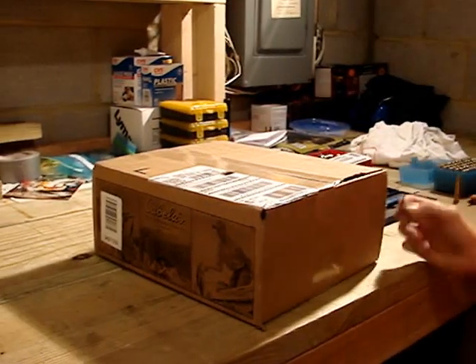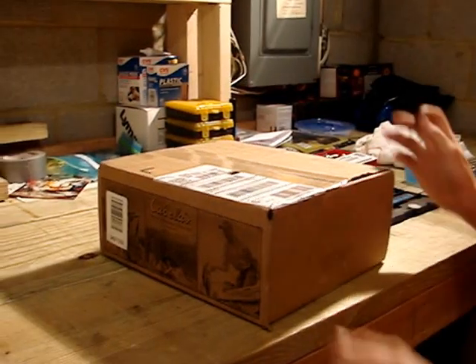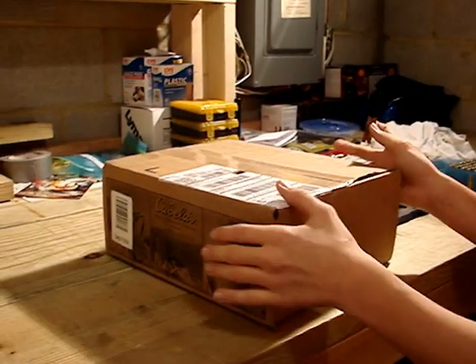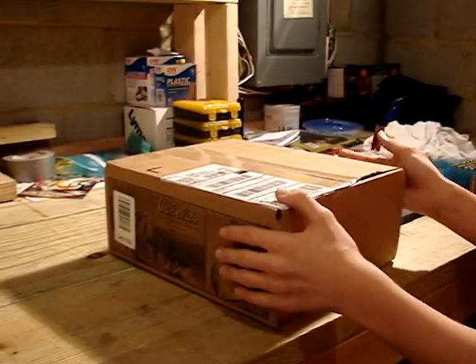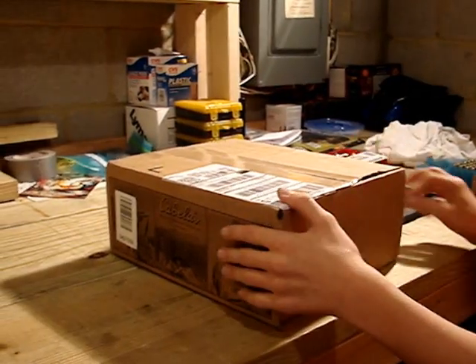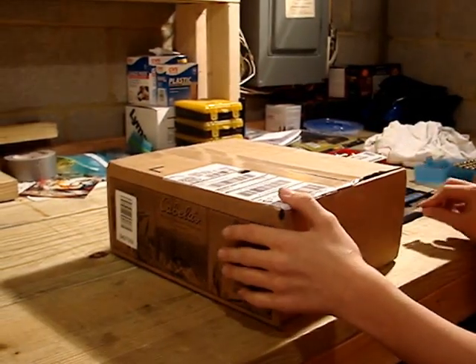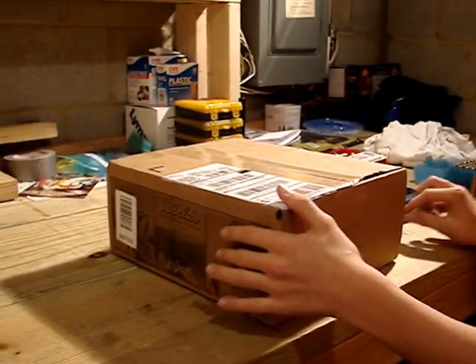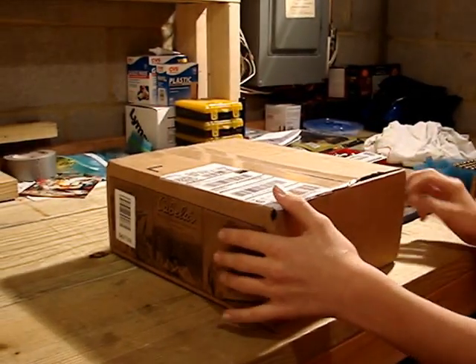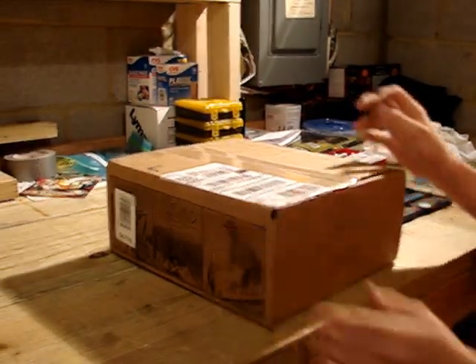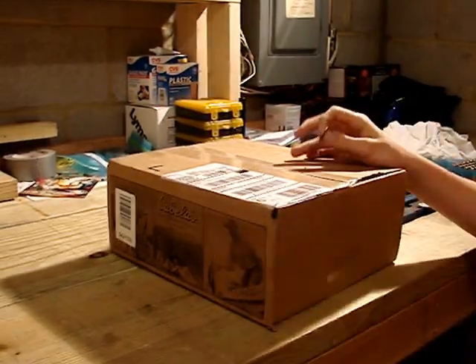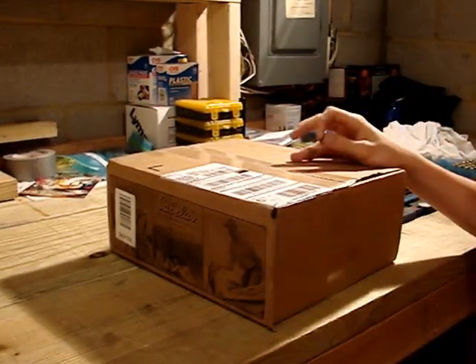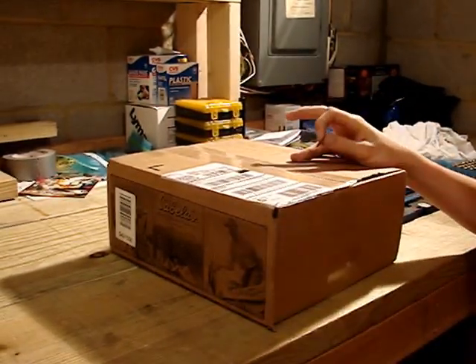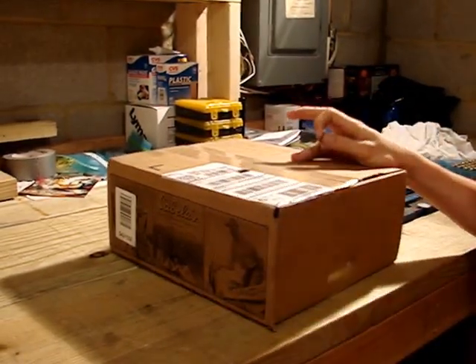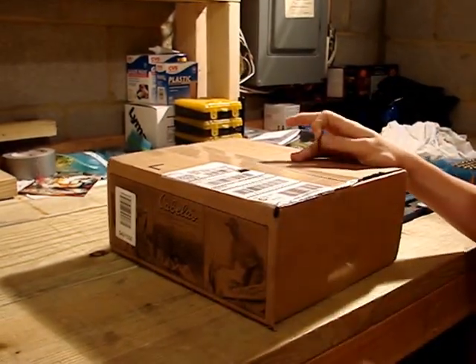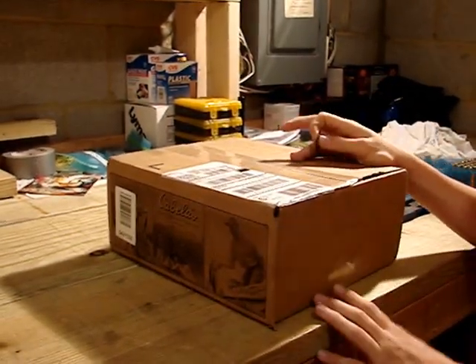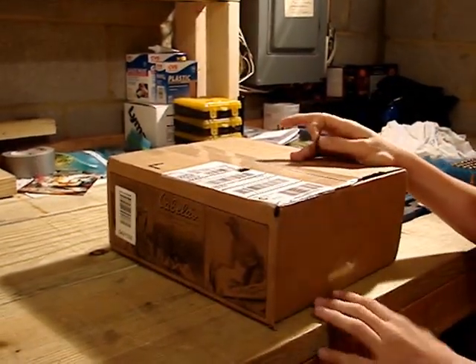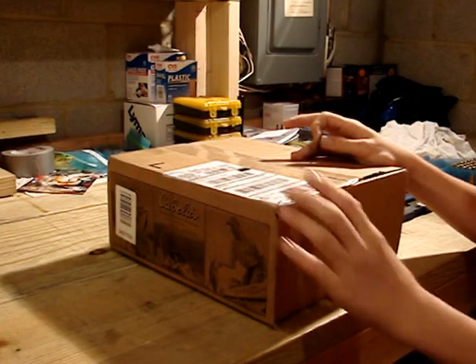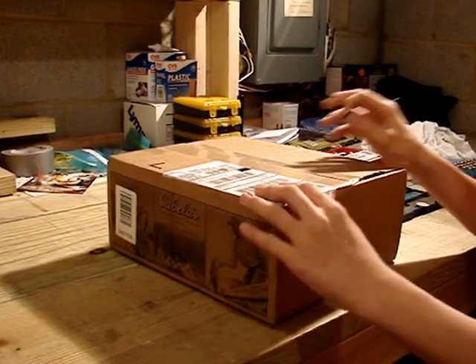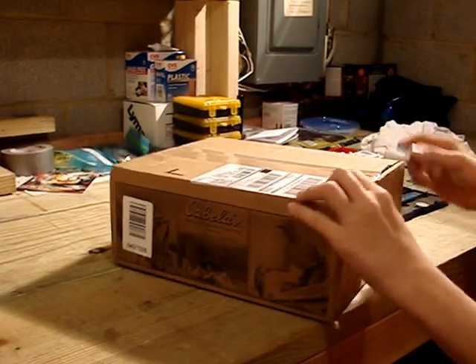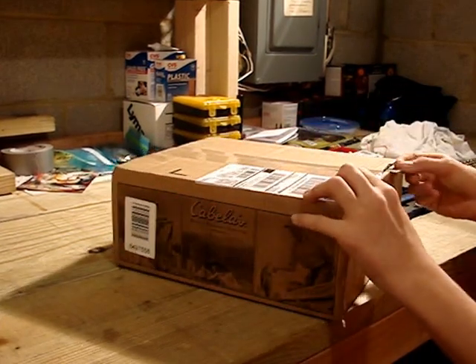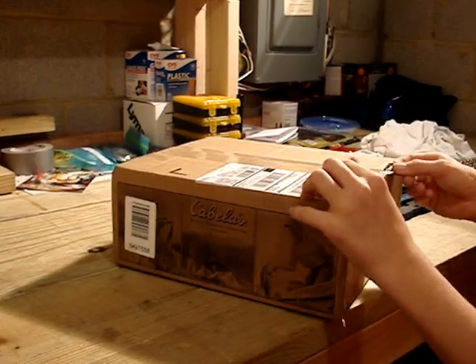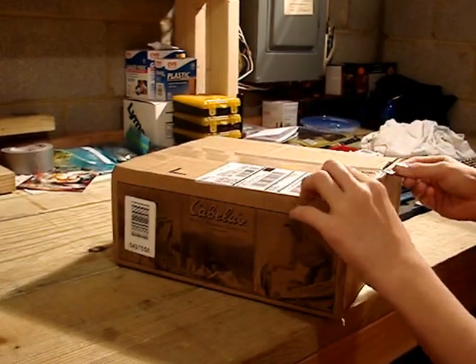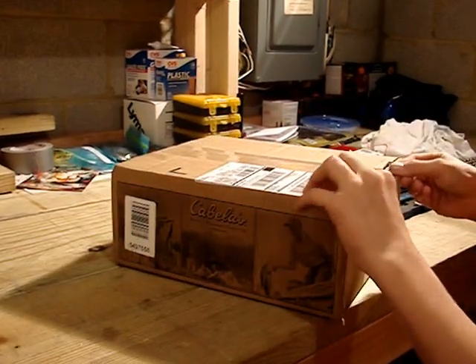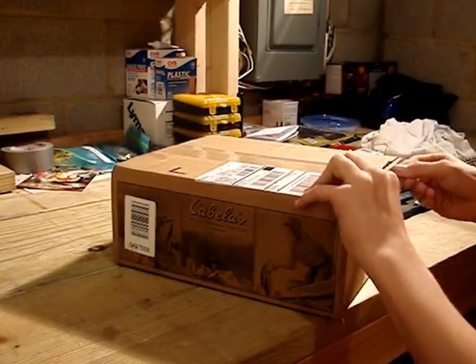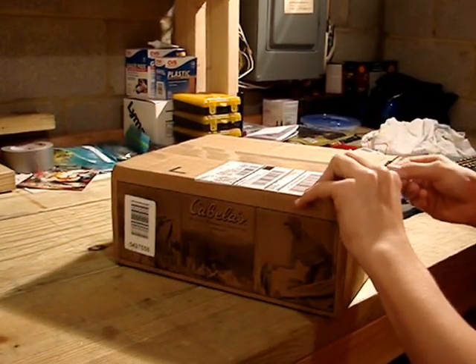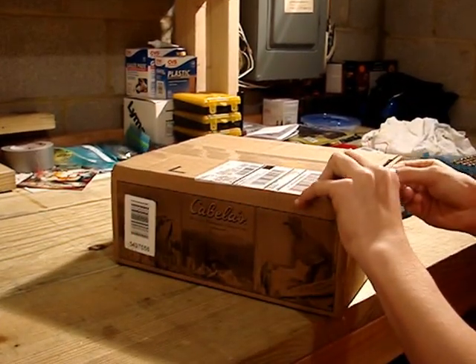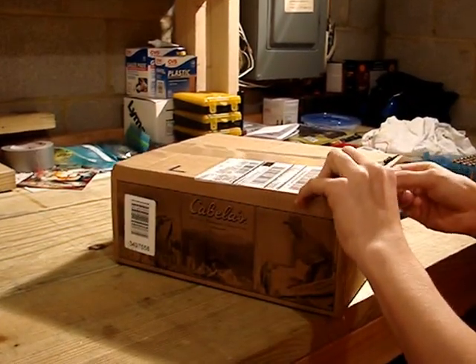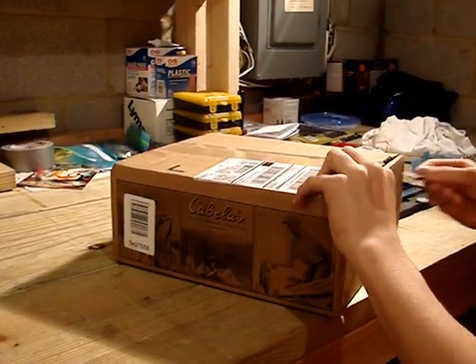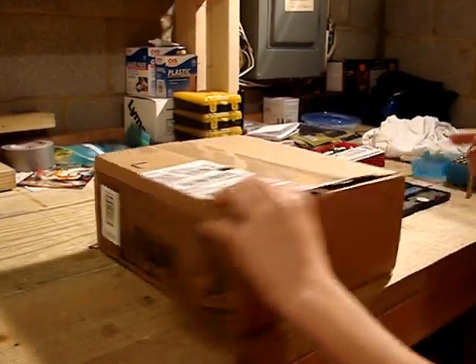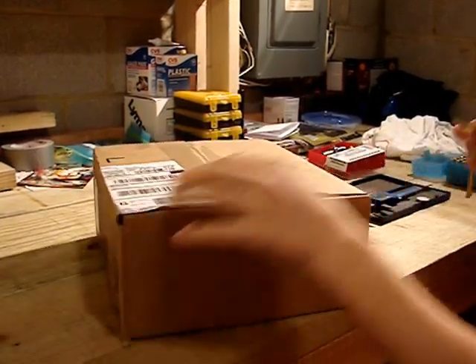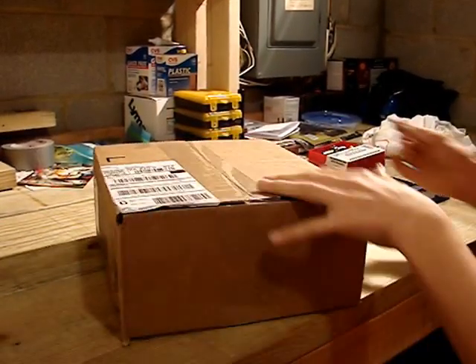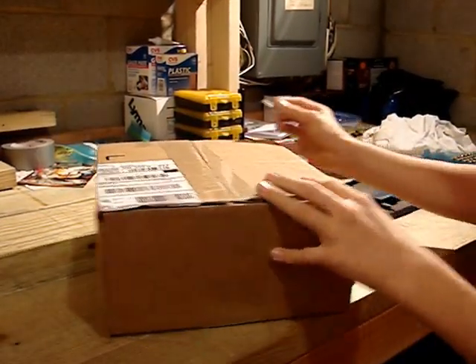Alright, today I'm going to give you a review of the Lyman Universal Case Trimmer. We just got it in the mail today, so I'm going to open up the box.